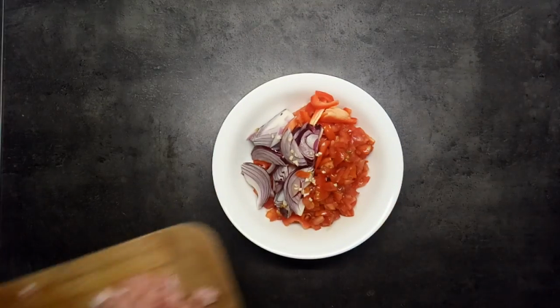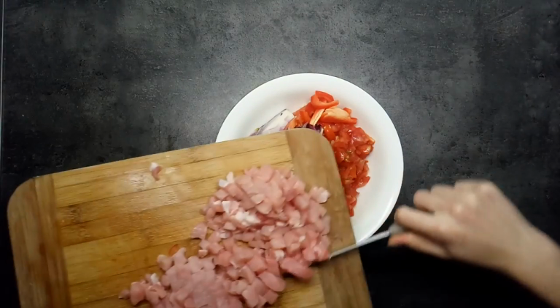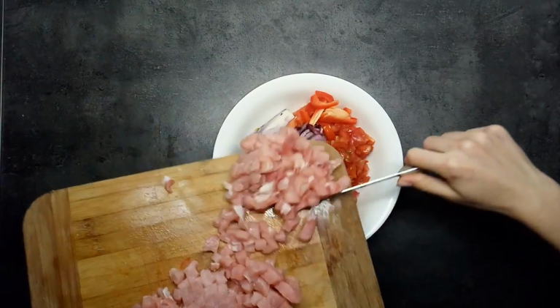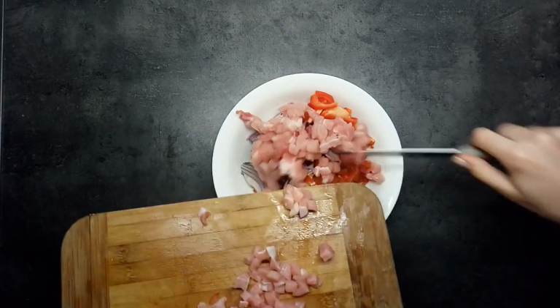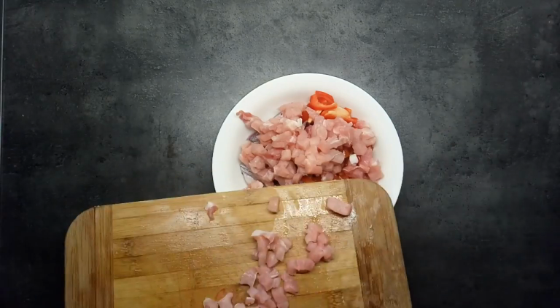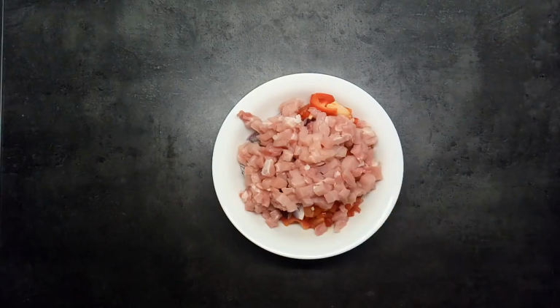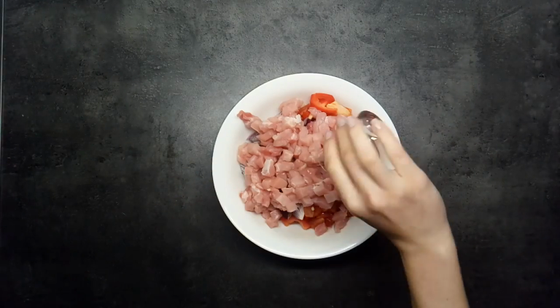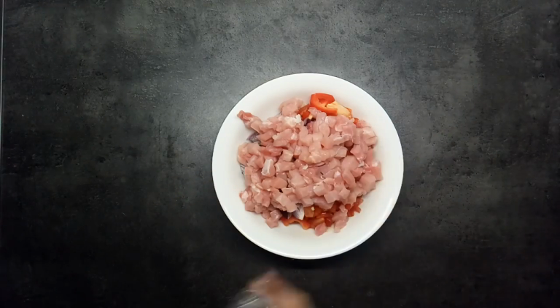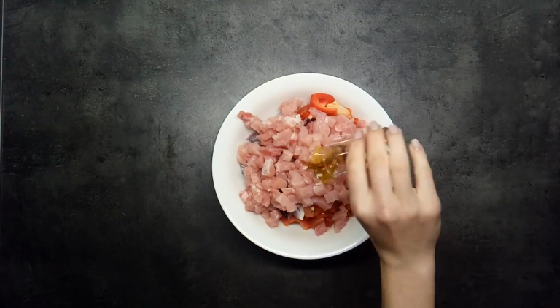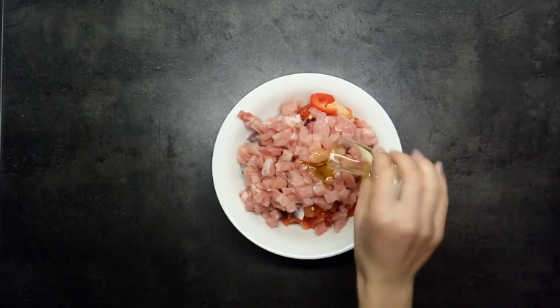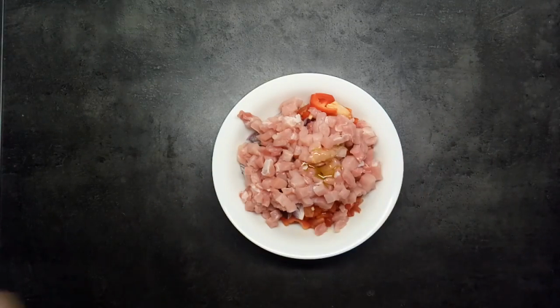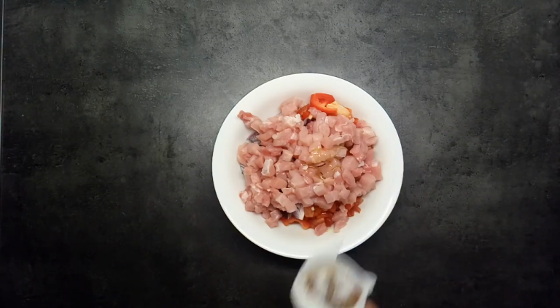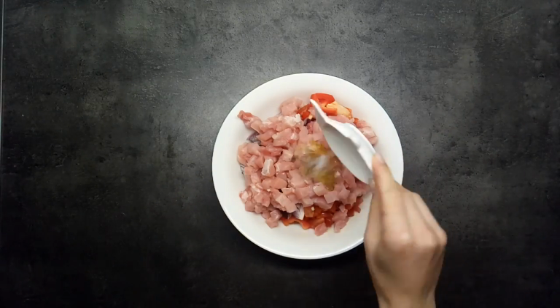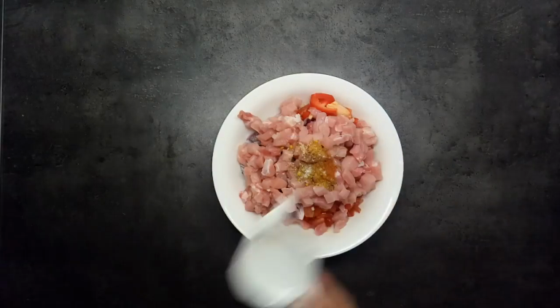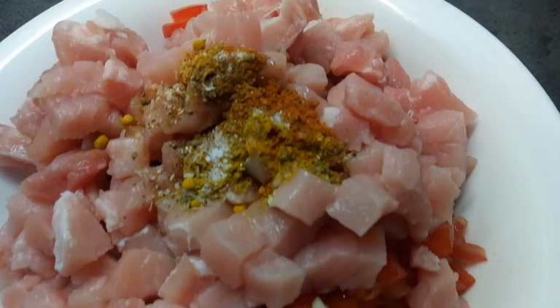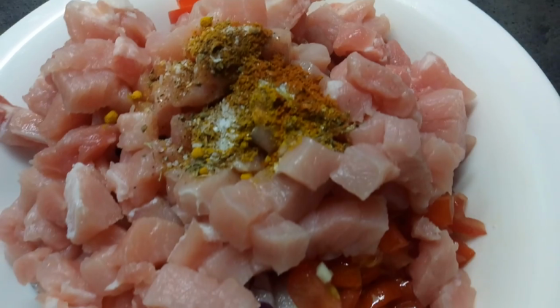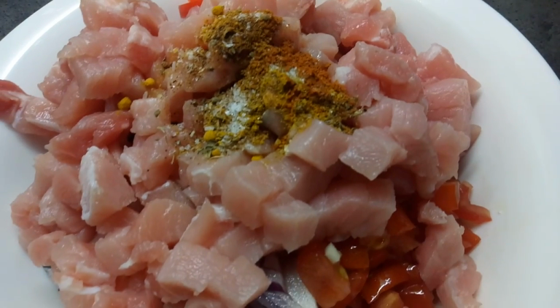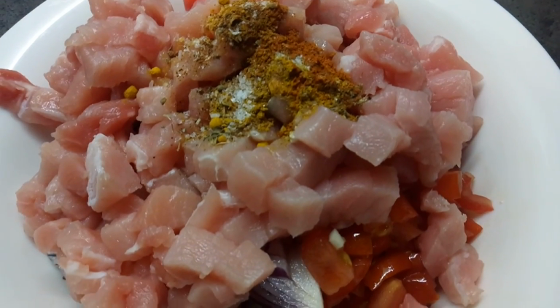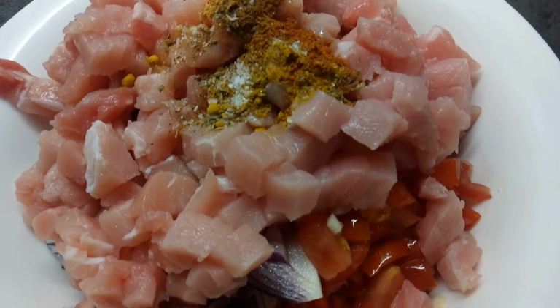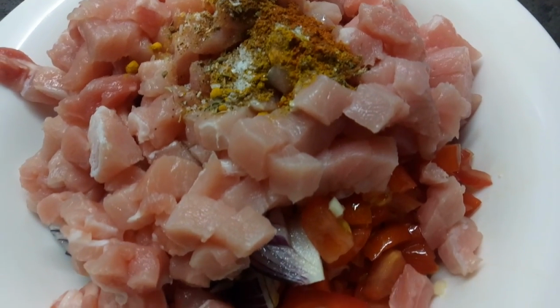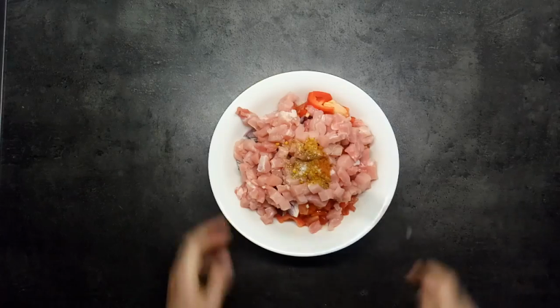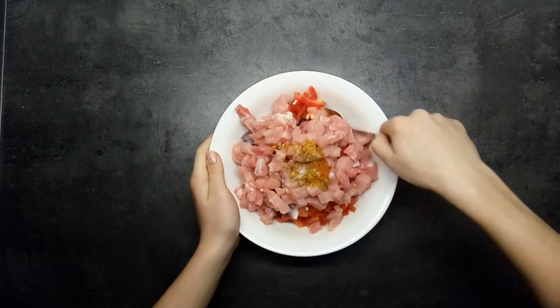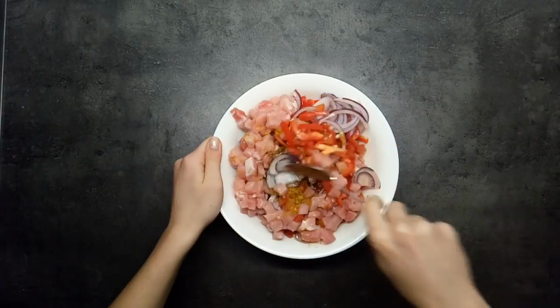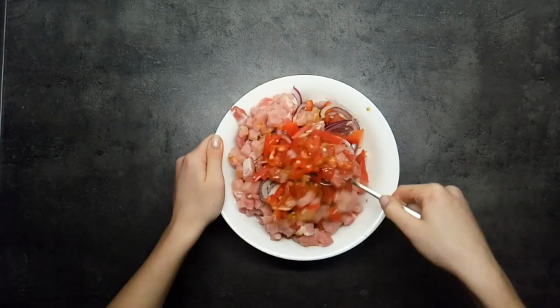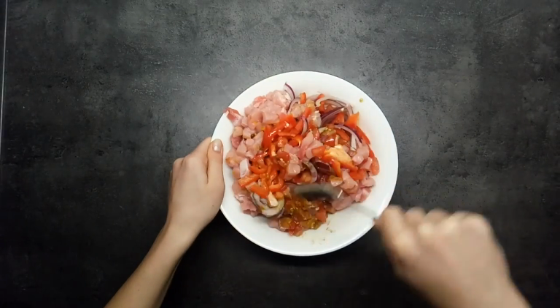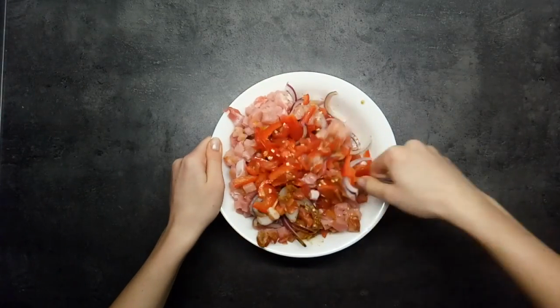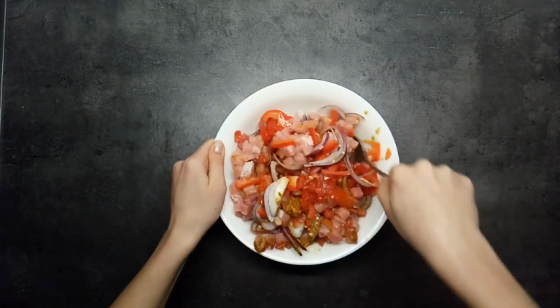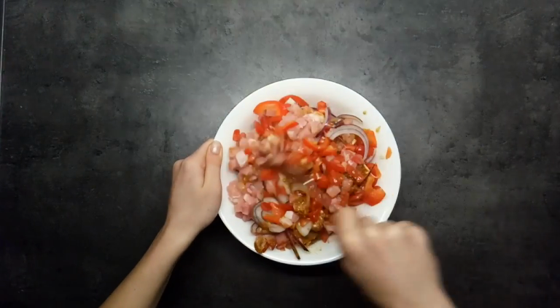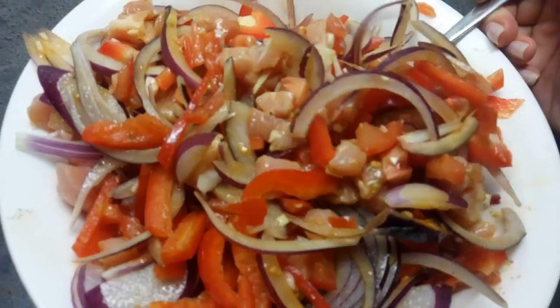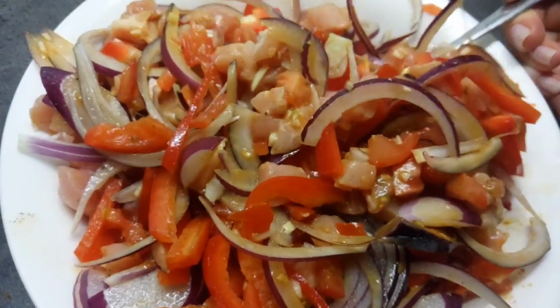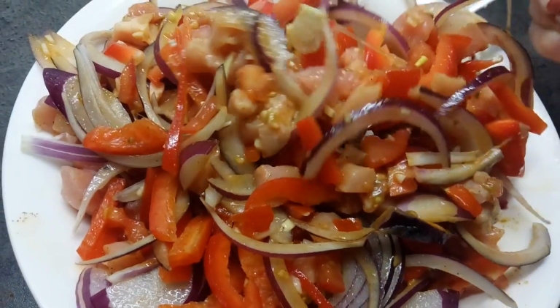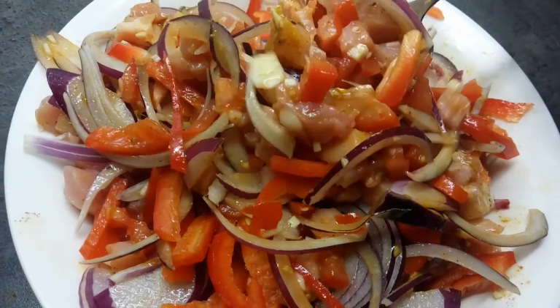In a large bowl combine meat, onion, garlic, pepper and tomatoes. Add olive oil, vinegar, salt and spices. Leave in the fridge for some hours in order to marinate.